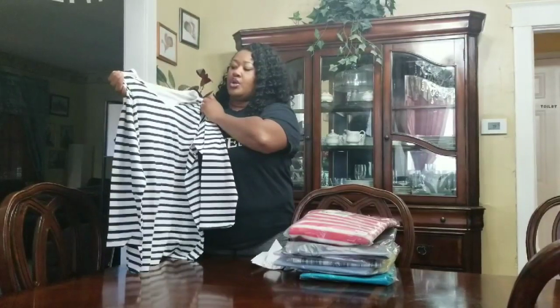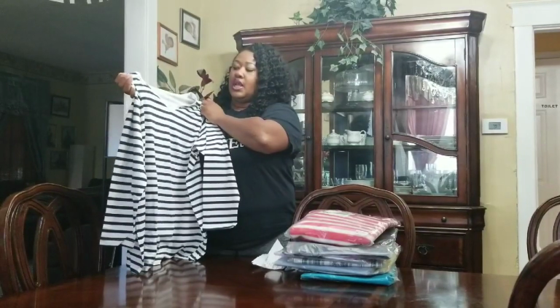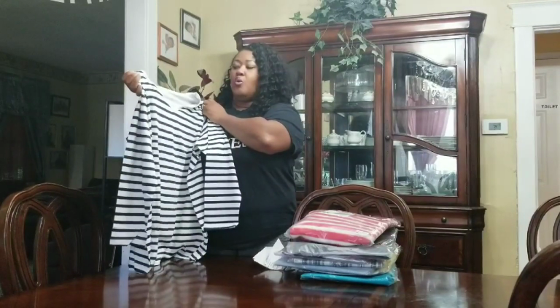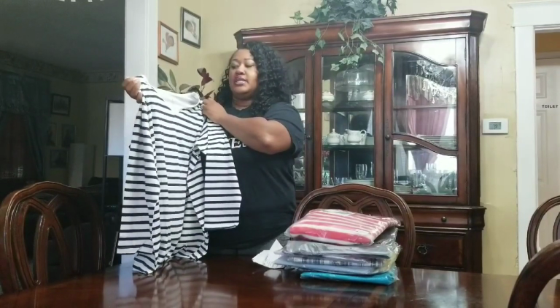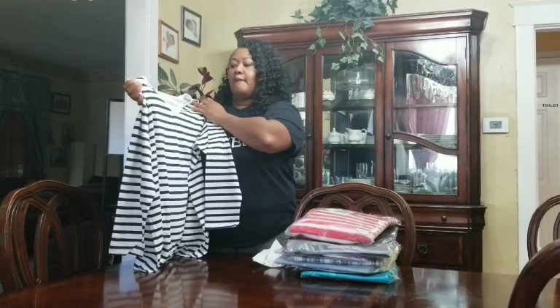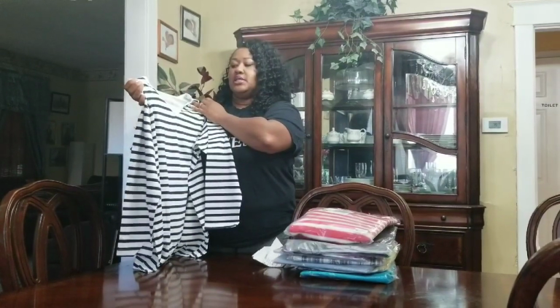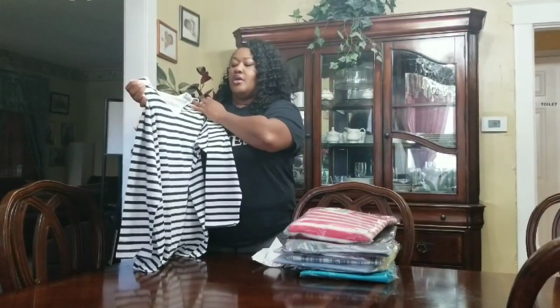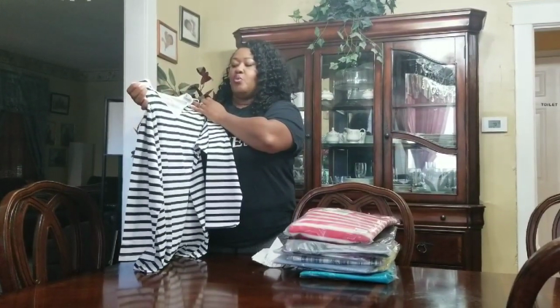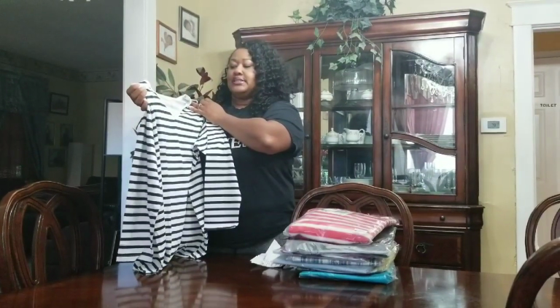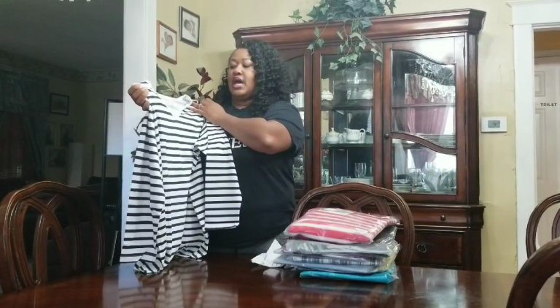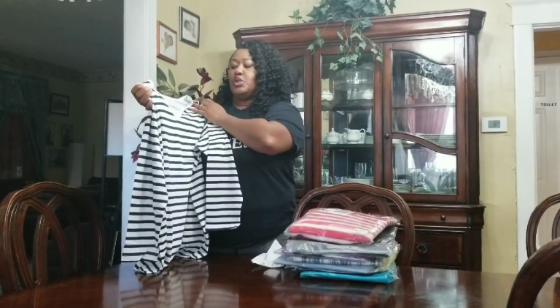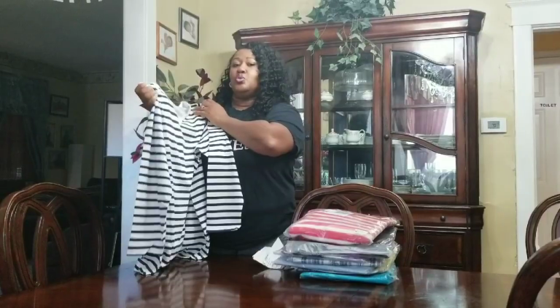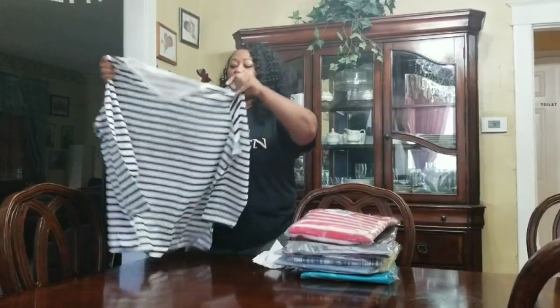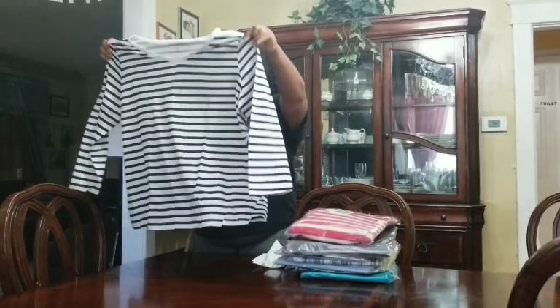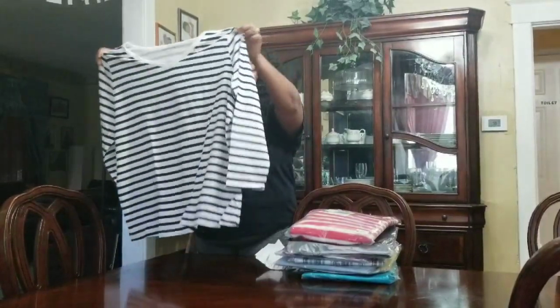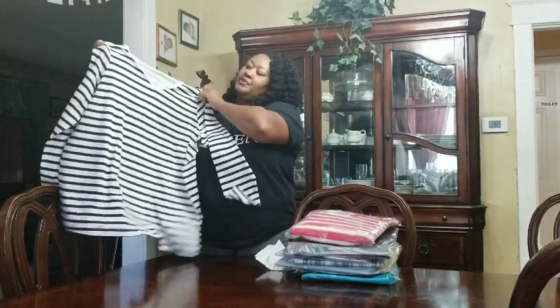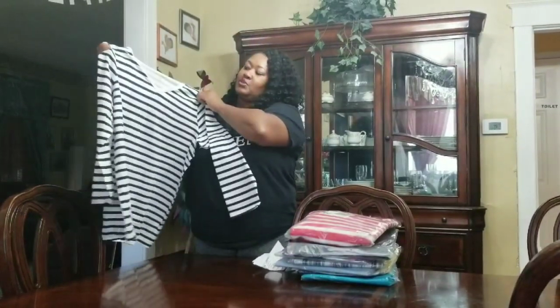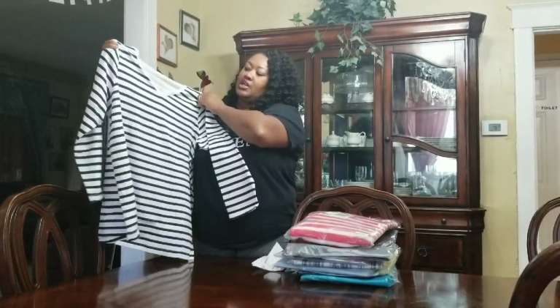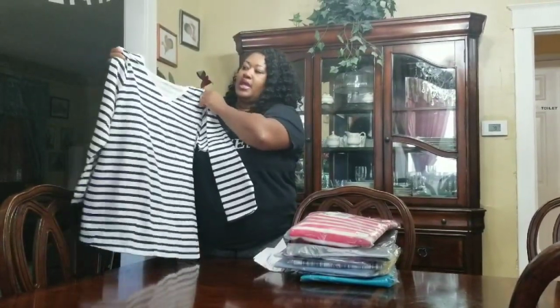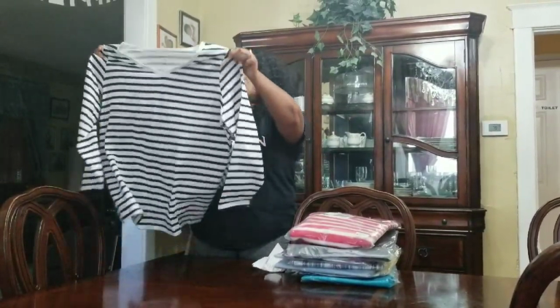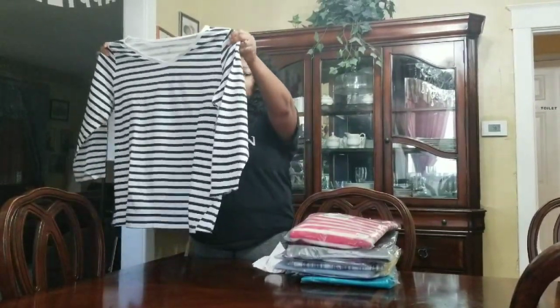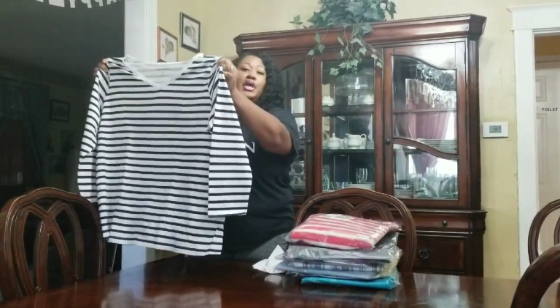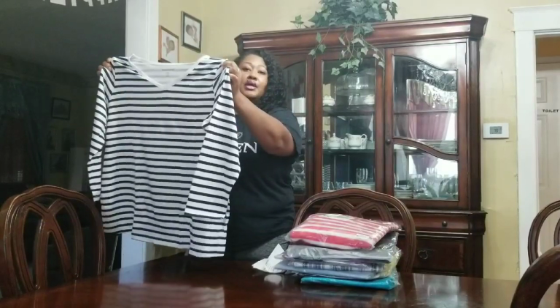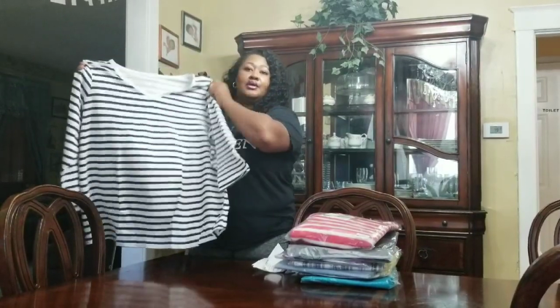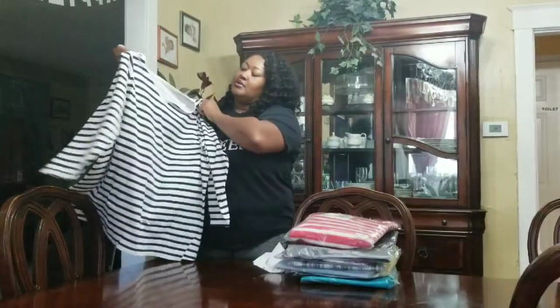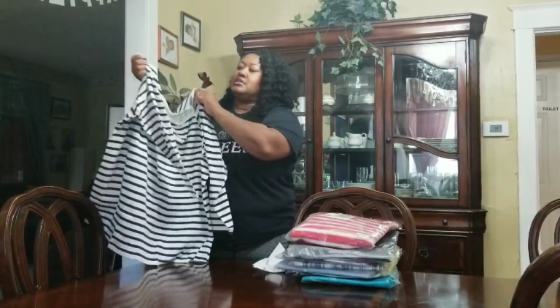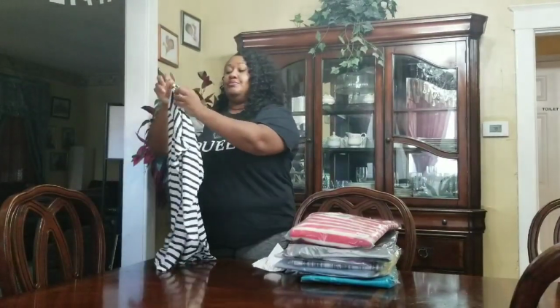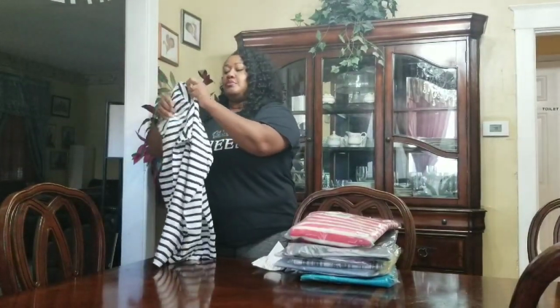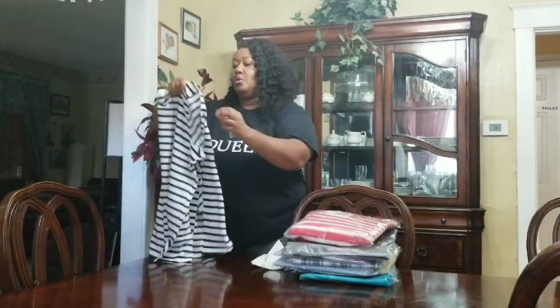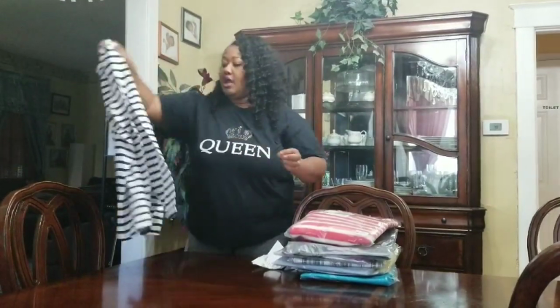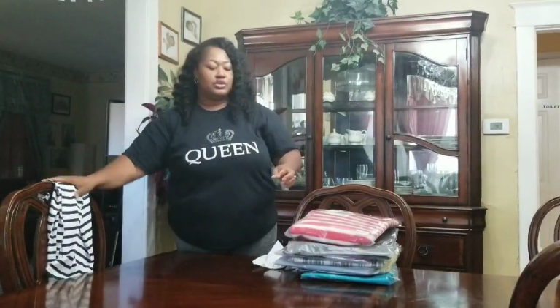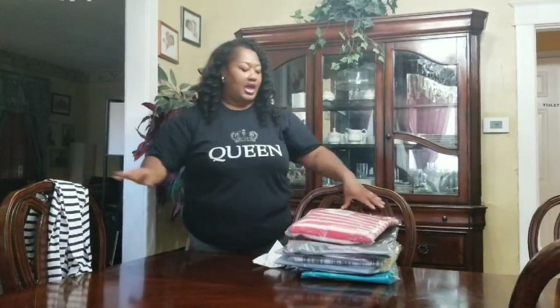I ordered it in a 1X, because their 1X is a size 22-24, so that's why I got it in a 1X. It looks really big, so we'll see how it goes with that.